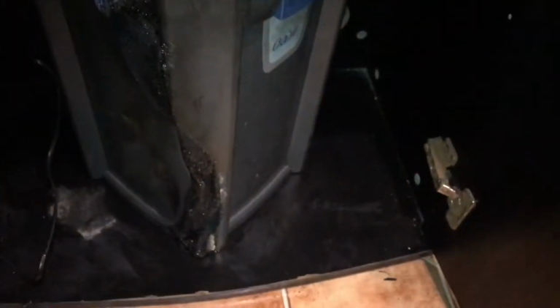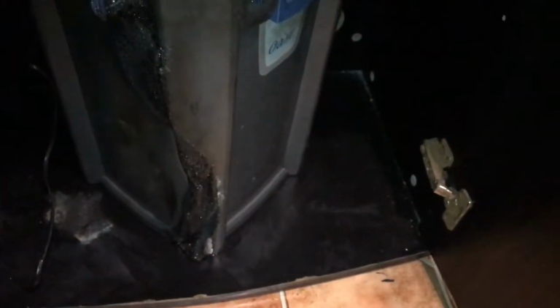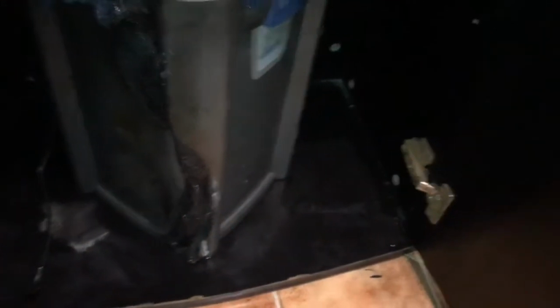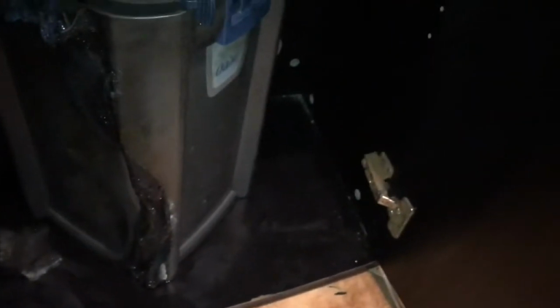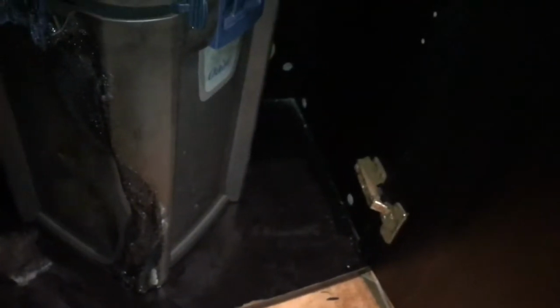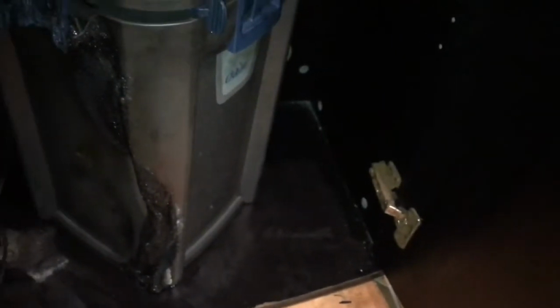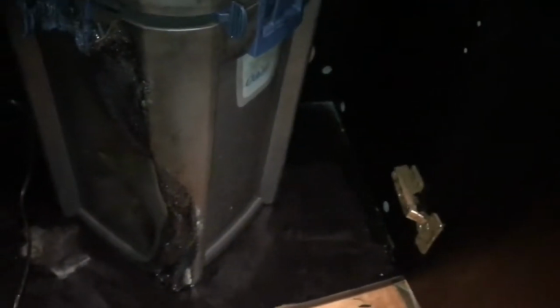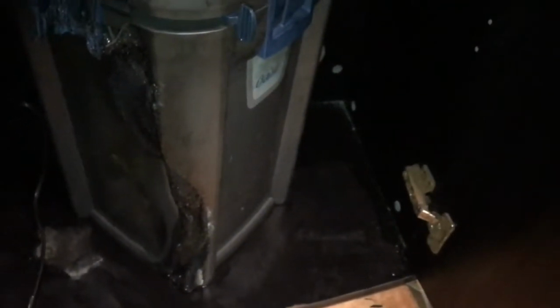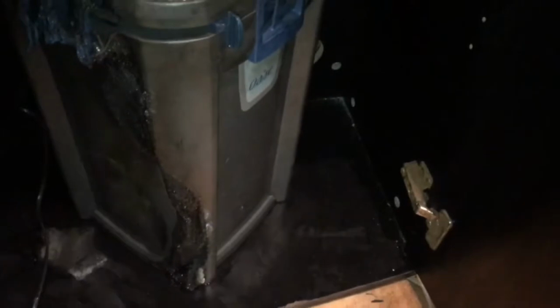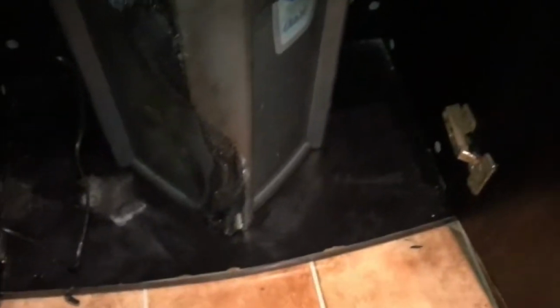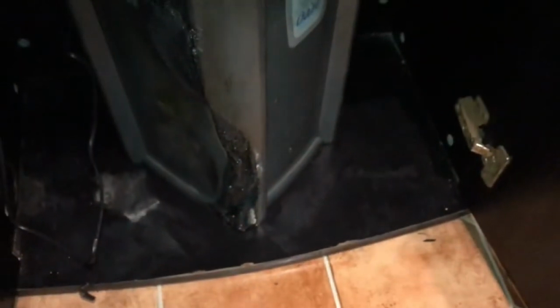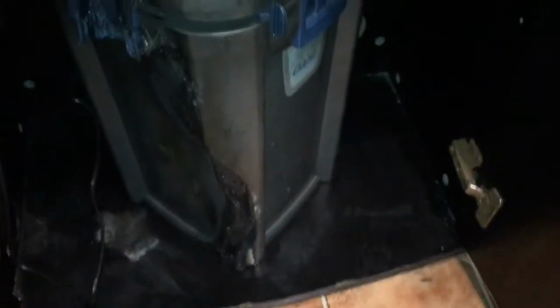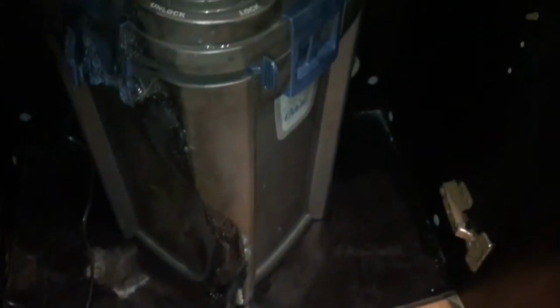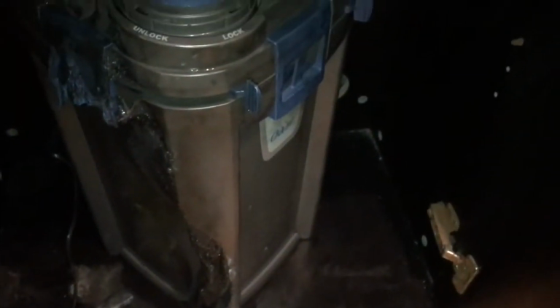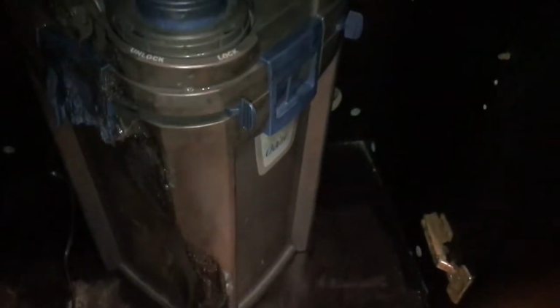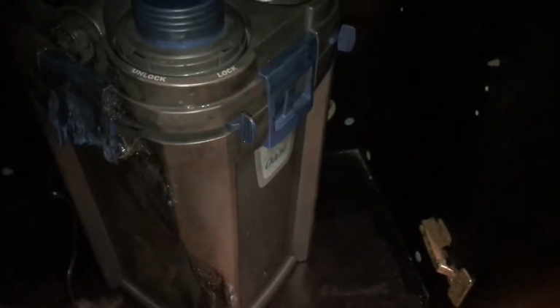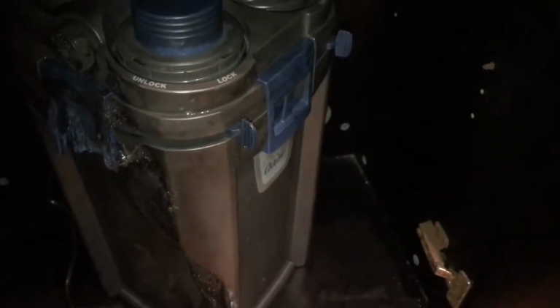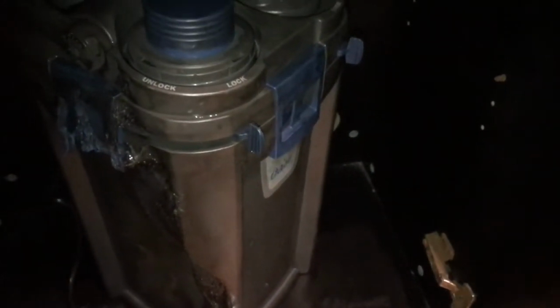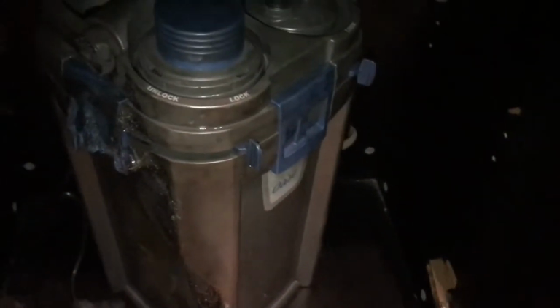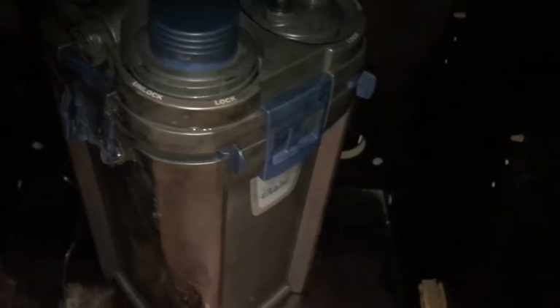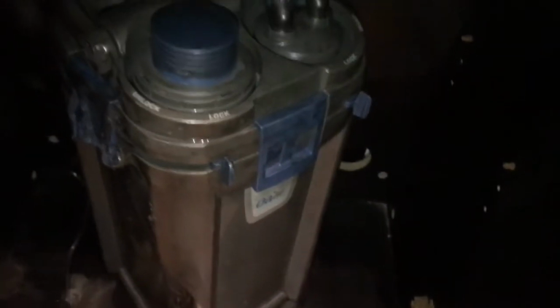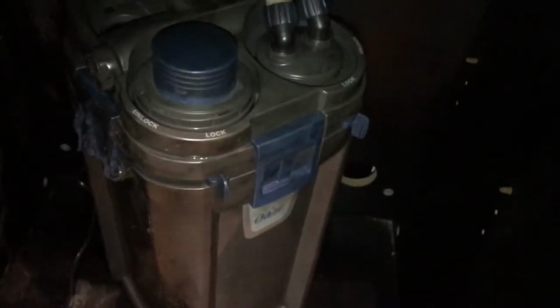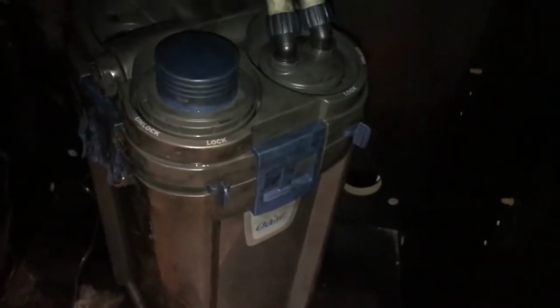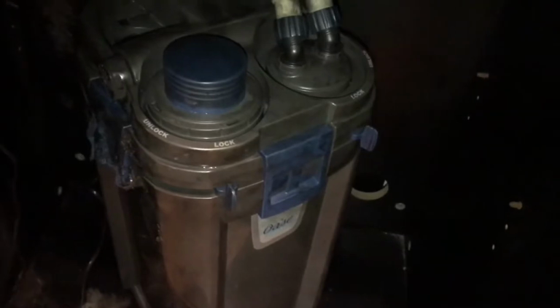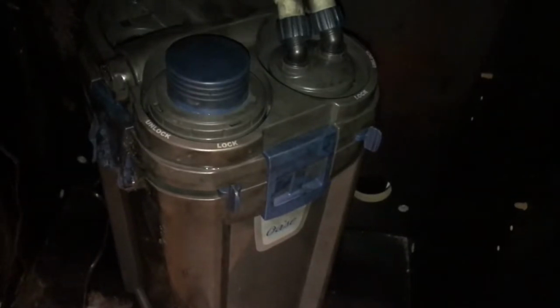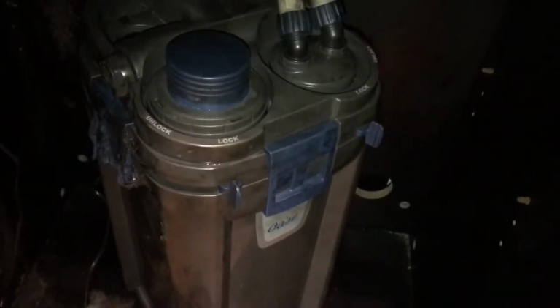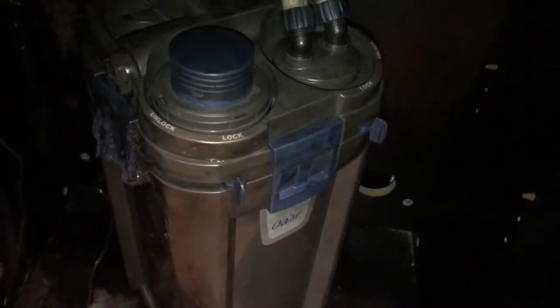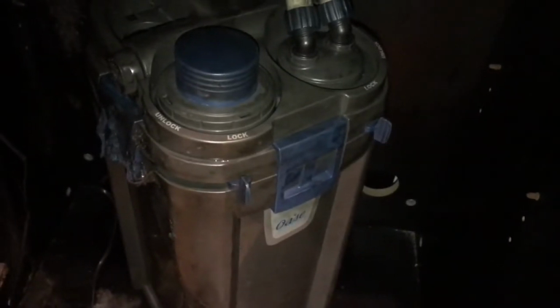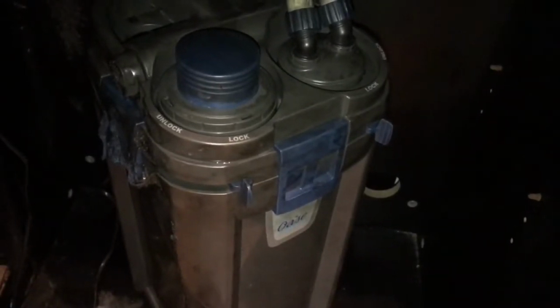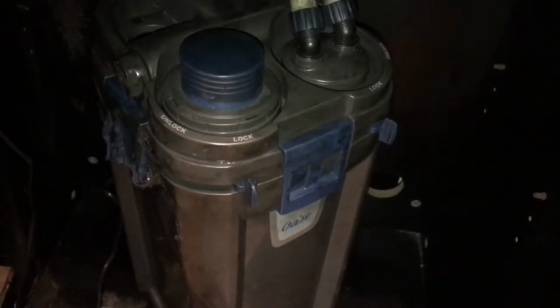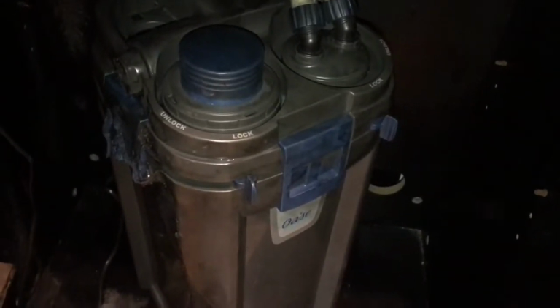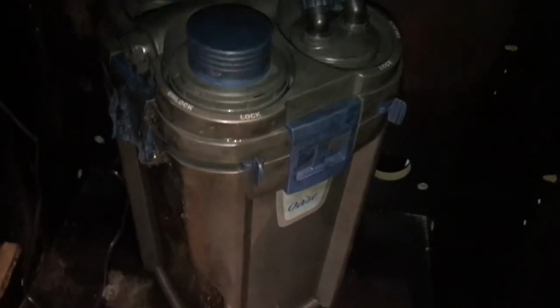I'll have a look tomorrow, but at the moment it doesn't look as though it's leaking. Tomorrow will be the true tell.